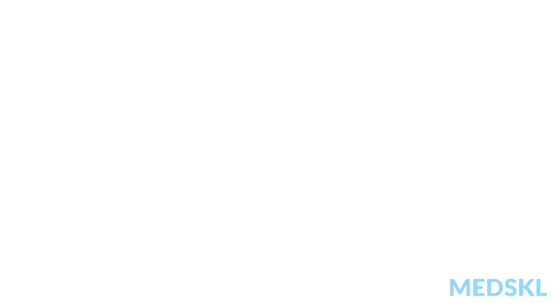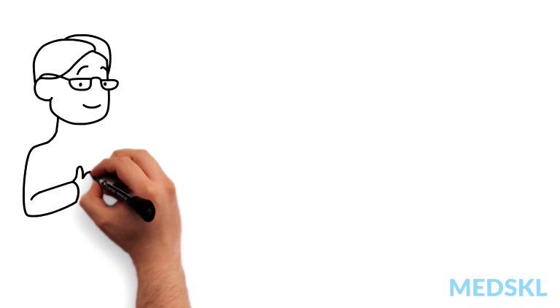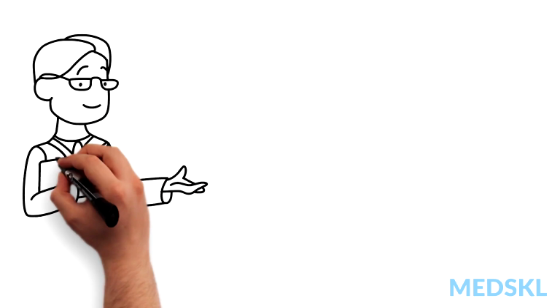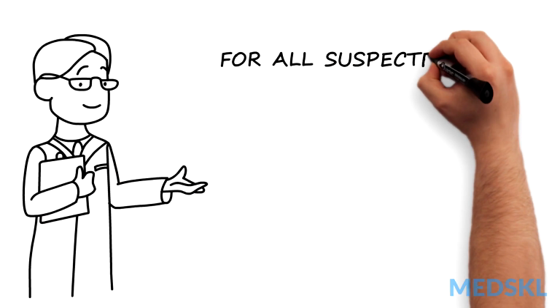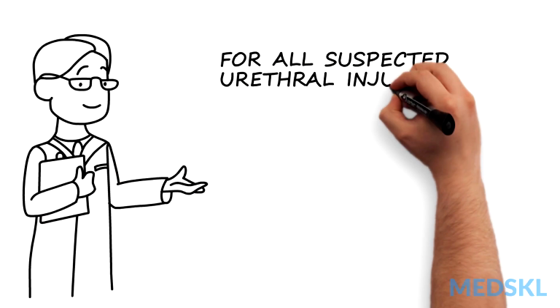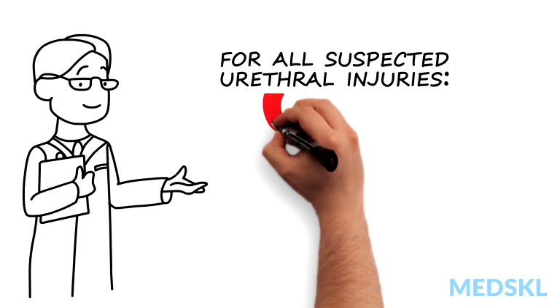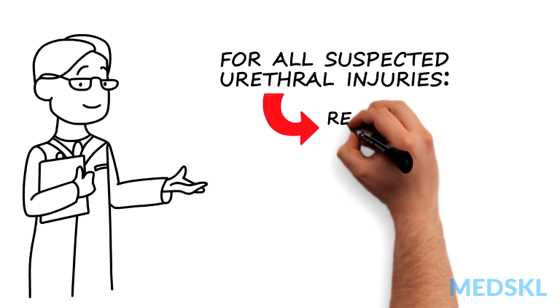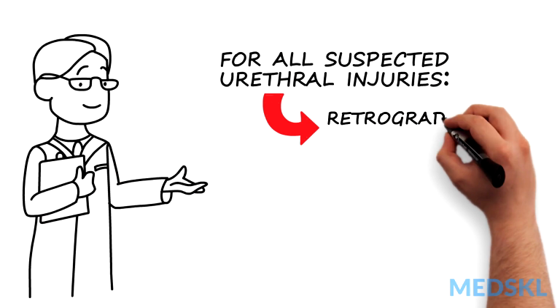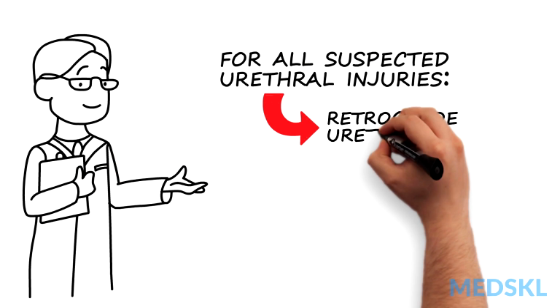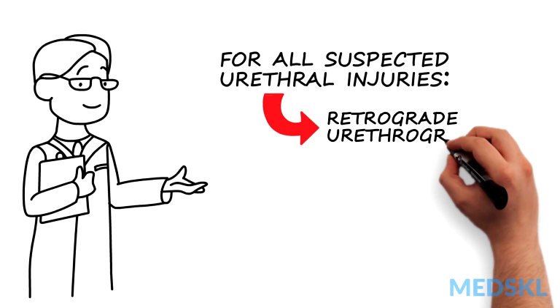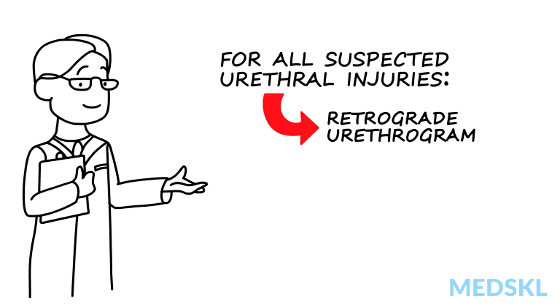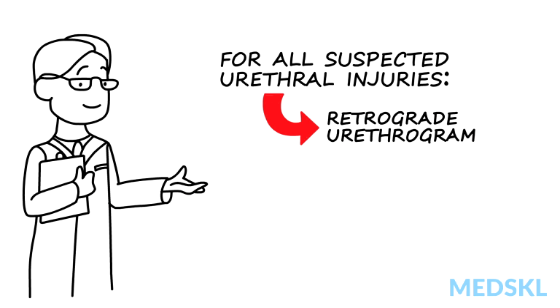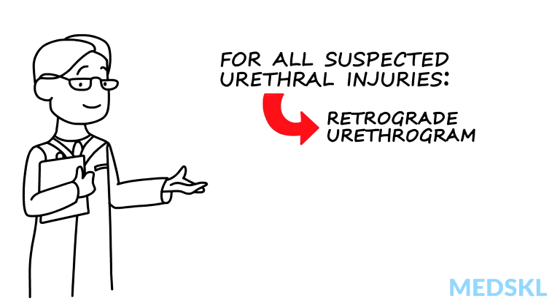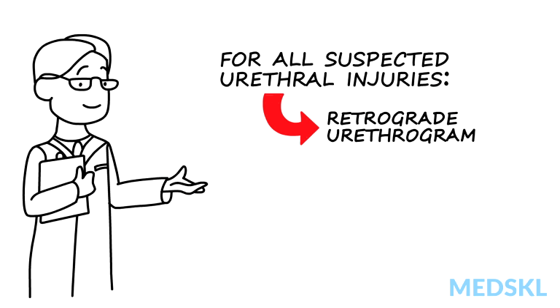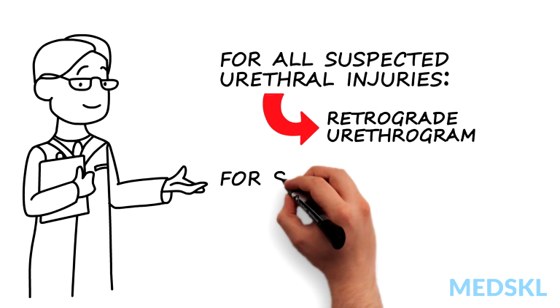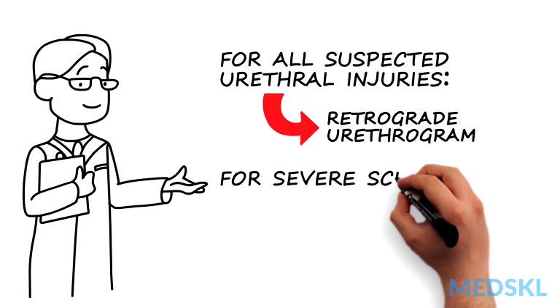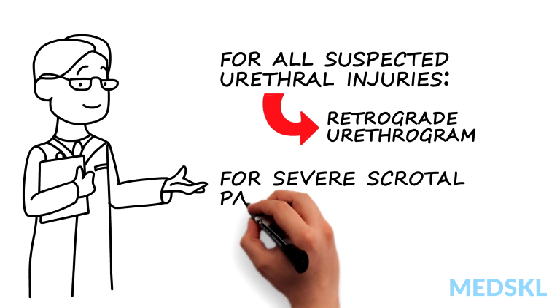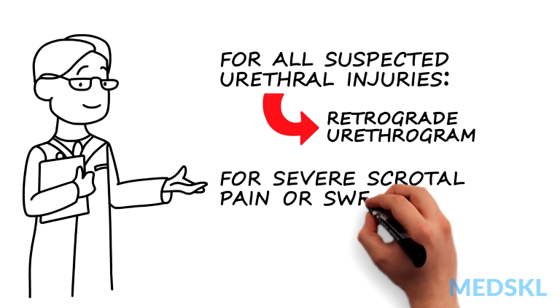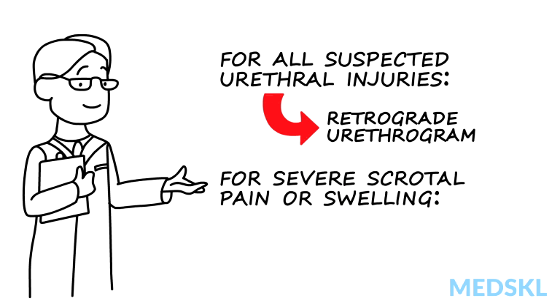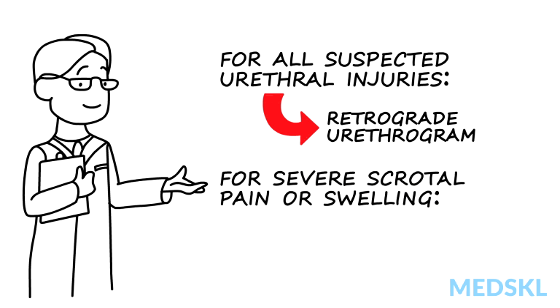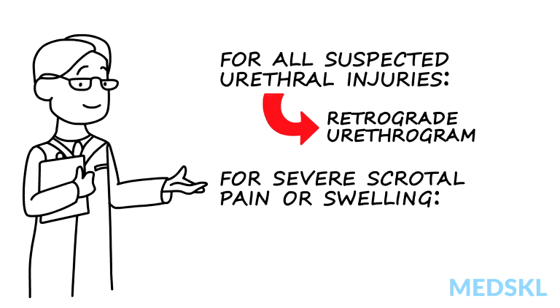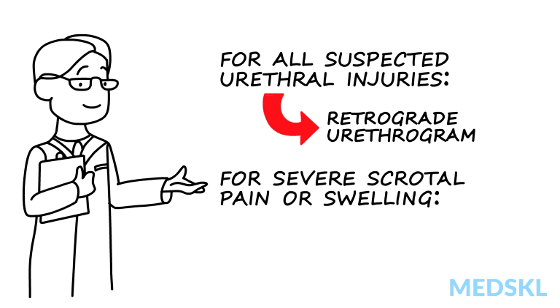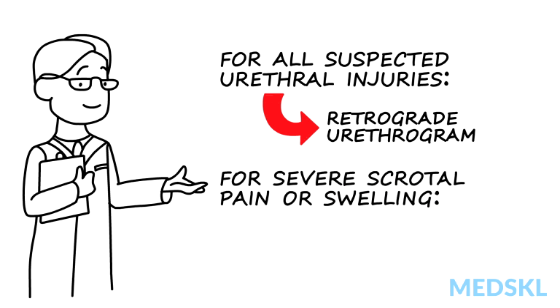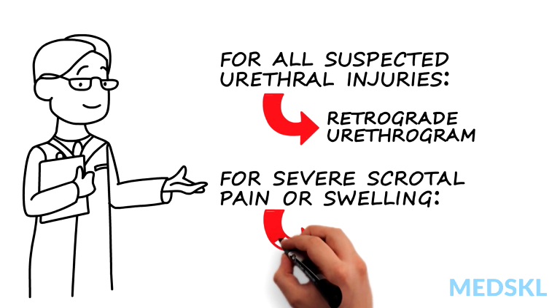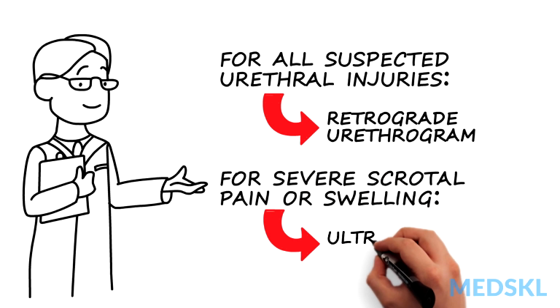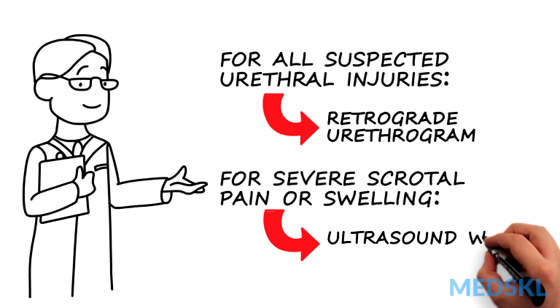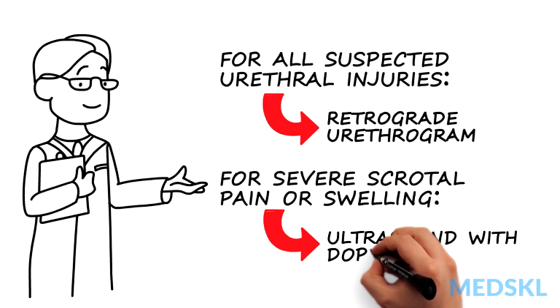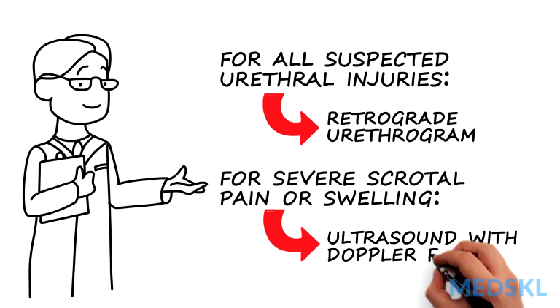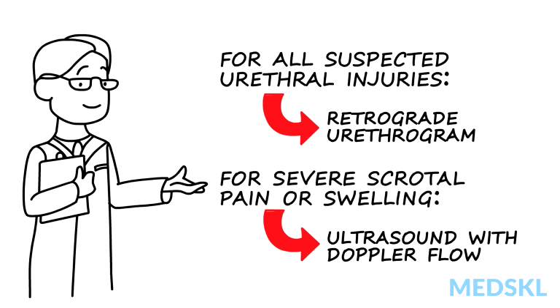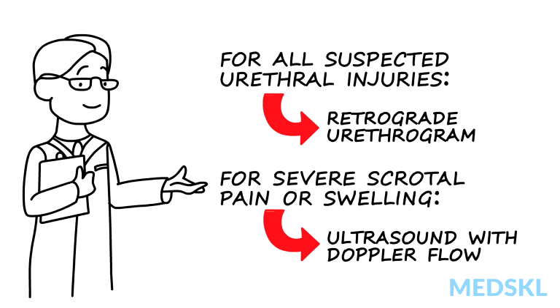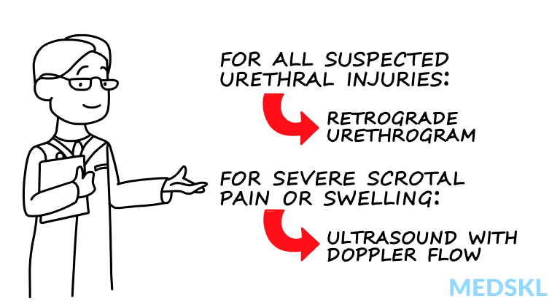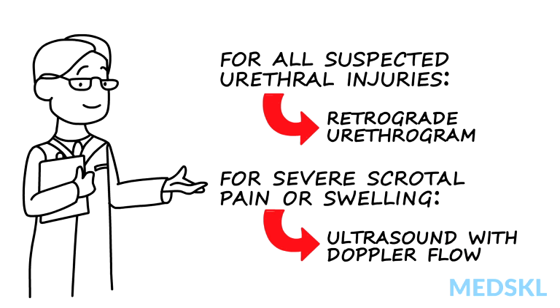For all suspected urethral injuries, retrograde urethrogram is the standard imaging modality used. With severe scrotal pain or swelling, or with an abnormal testicular examination, ultrasound with Doppler flow to evaluate the scrotum is necessary.